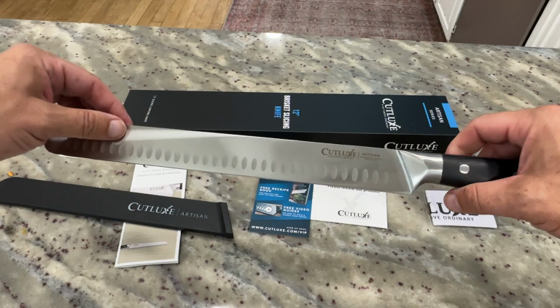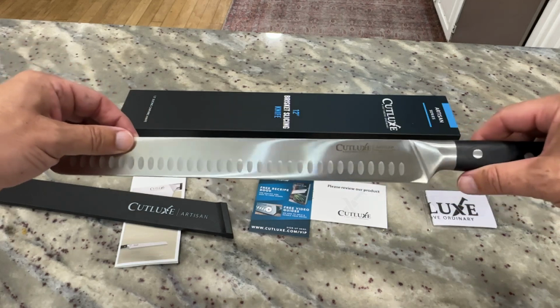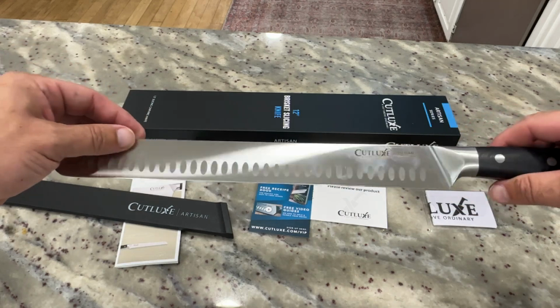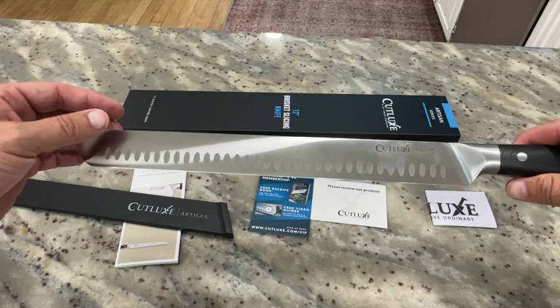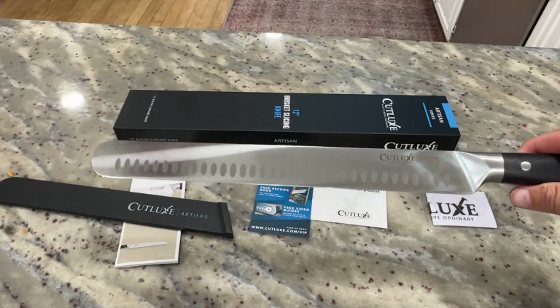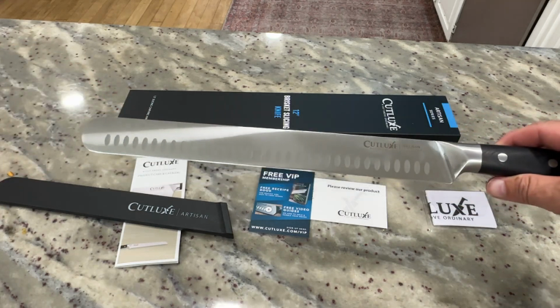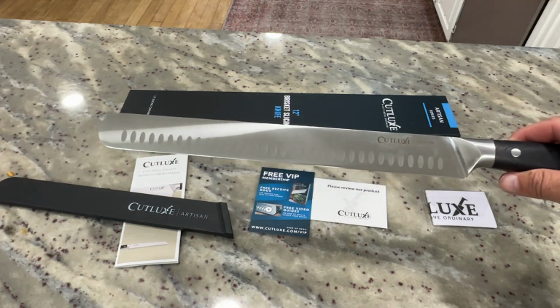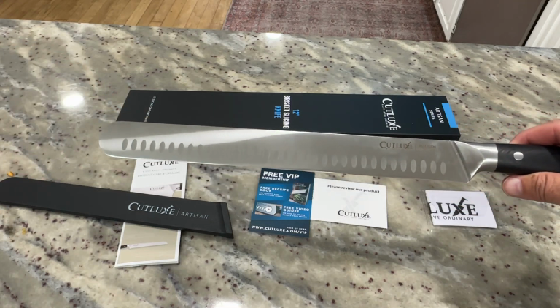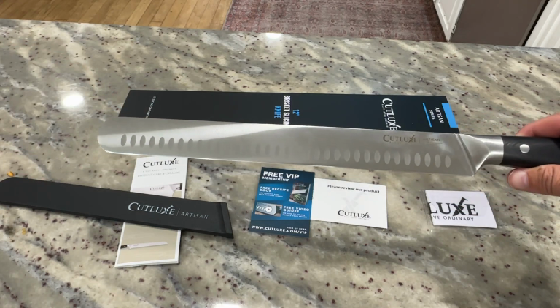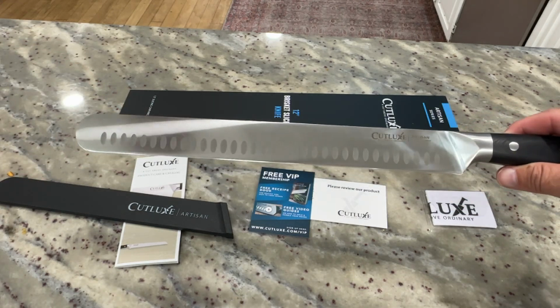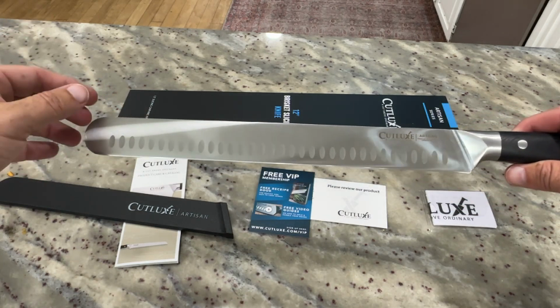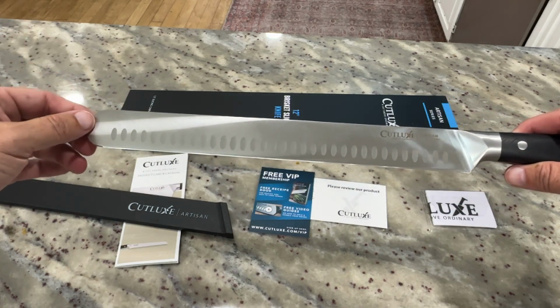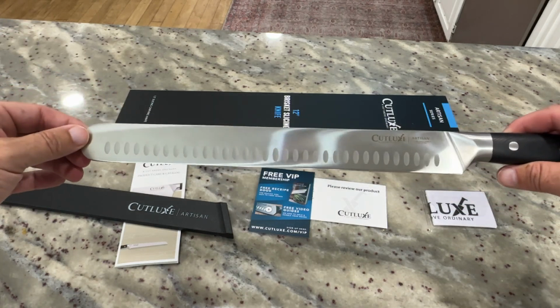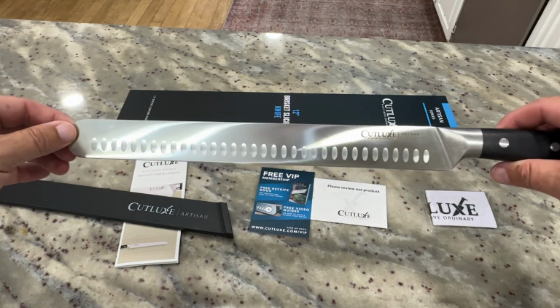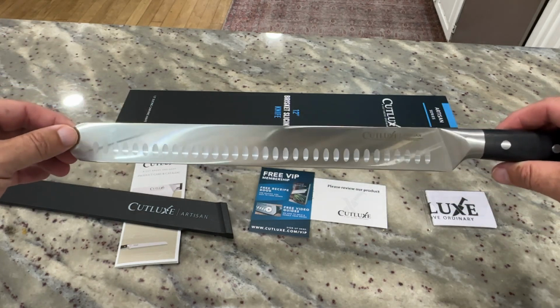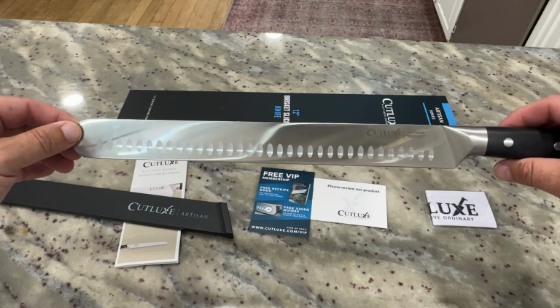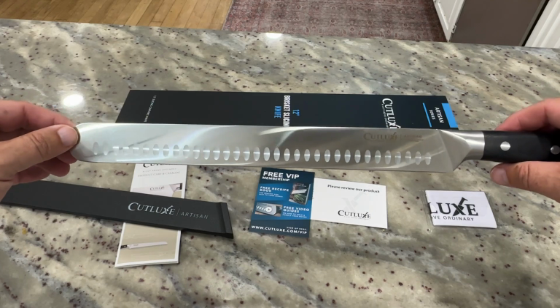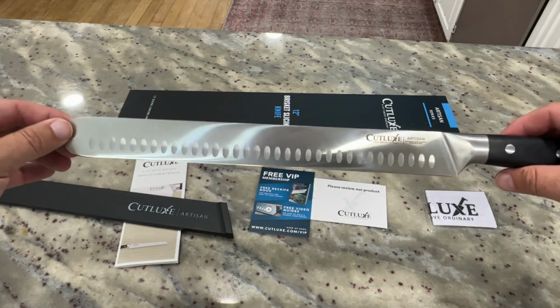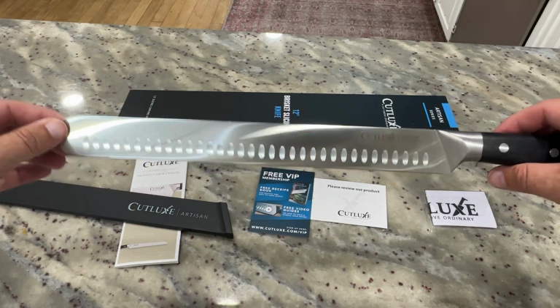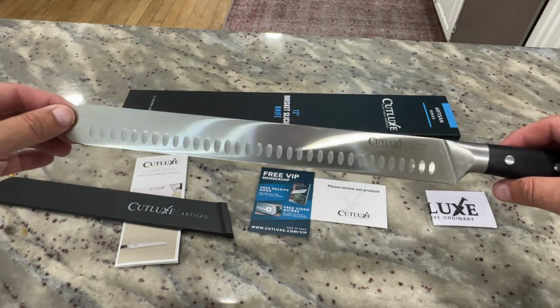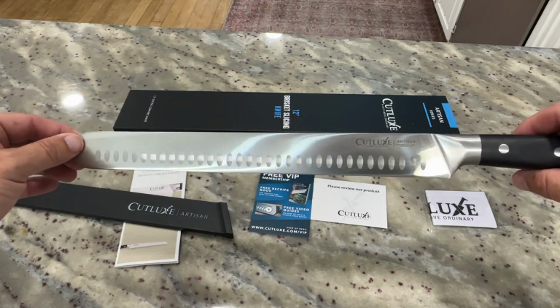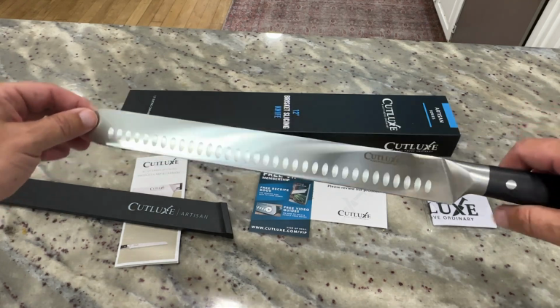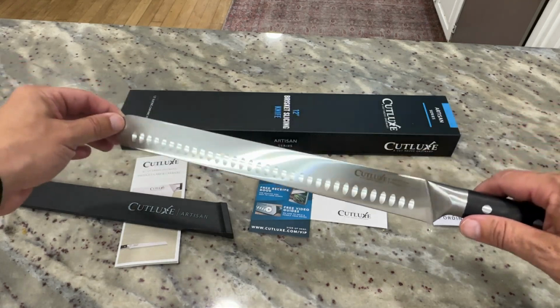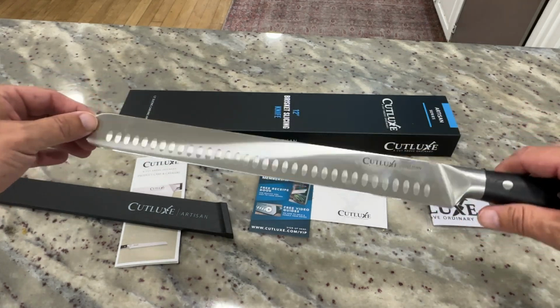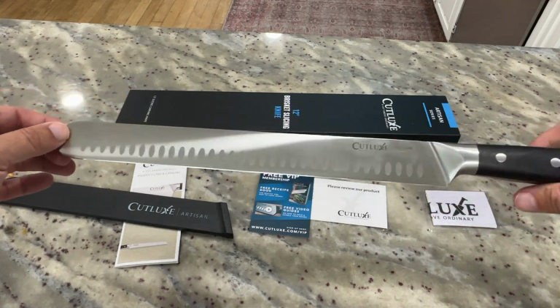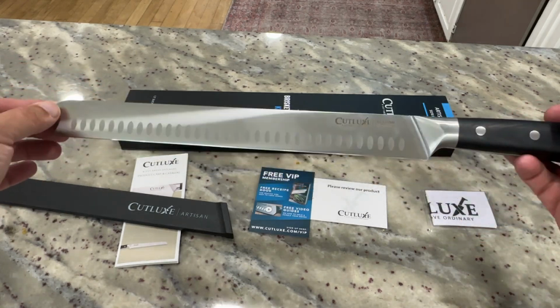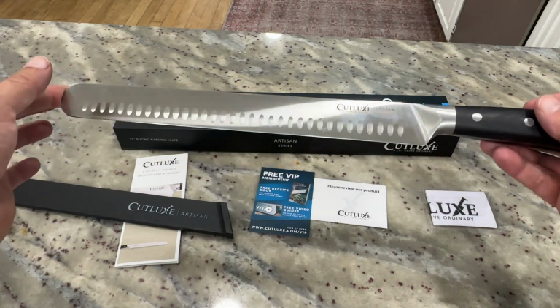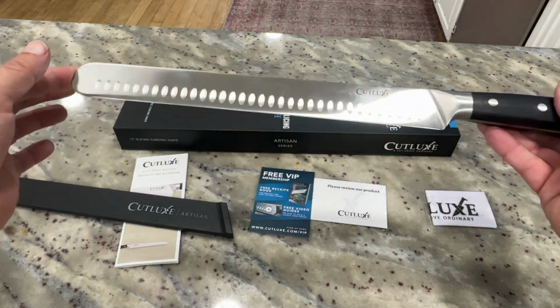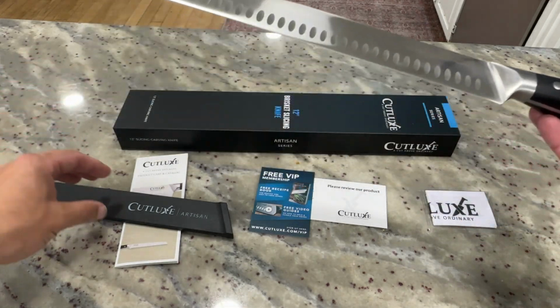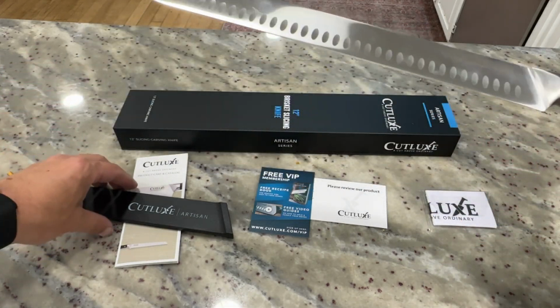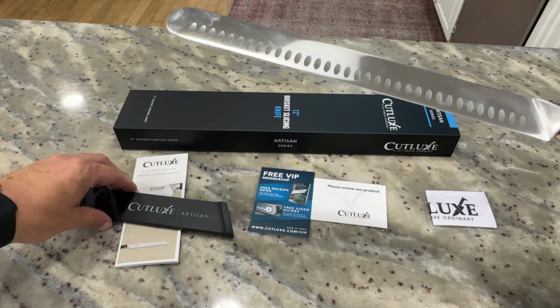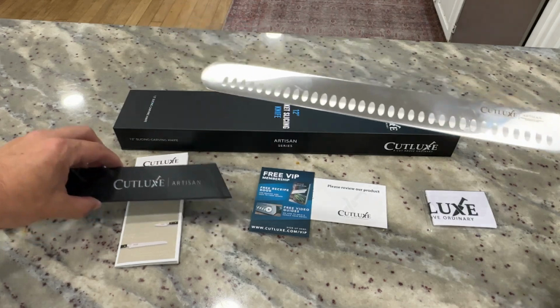I envision using it to cut through different large pieces of meat — like a brisket, maybe a roast, a ham, turkey, something like that. Maybe even cutting some ribs. This knife would do an incredible job for you with that.